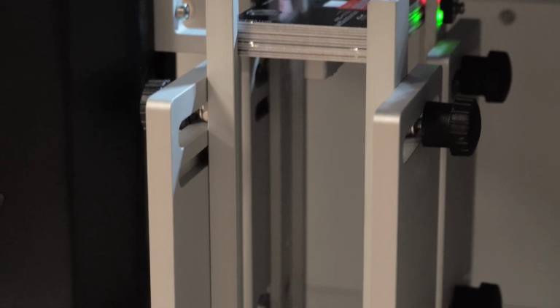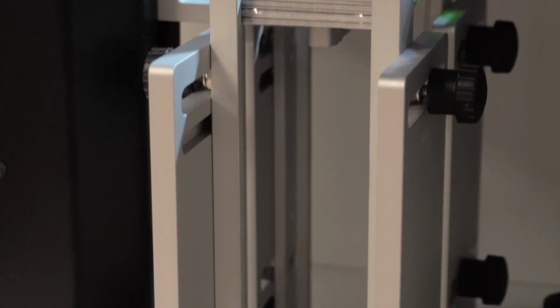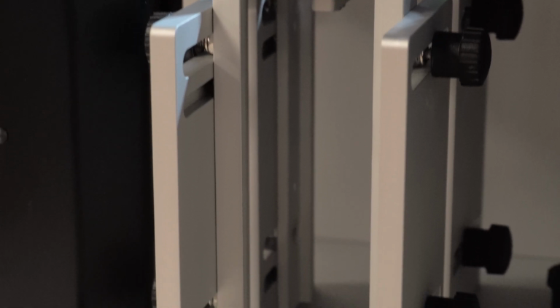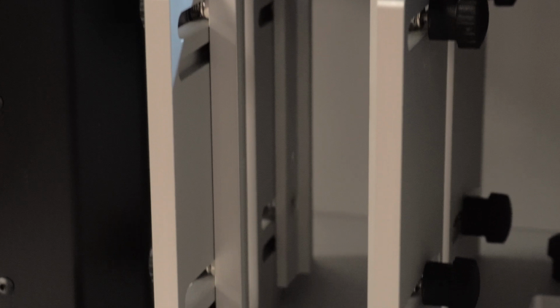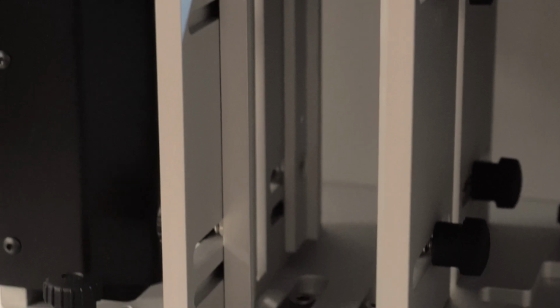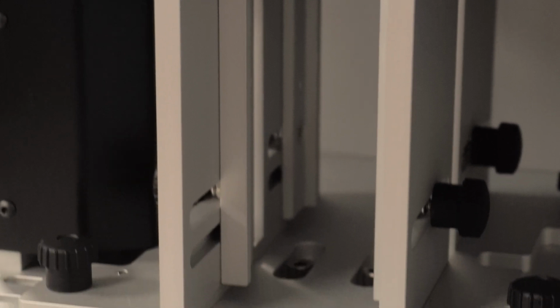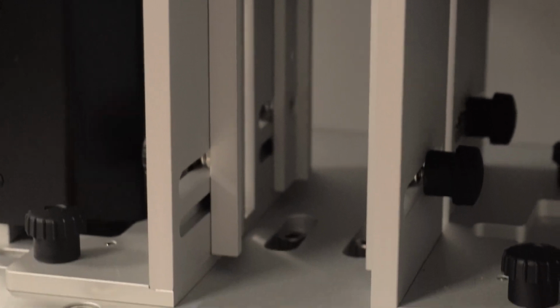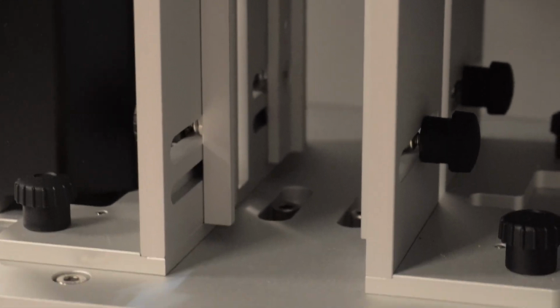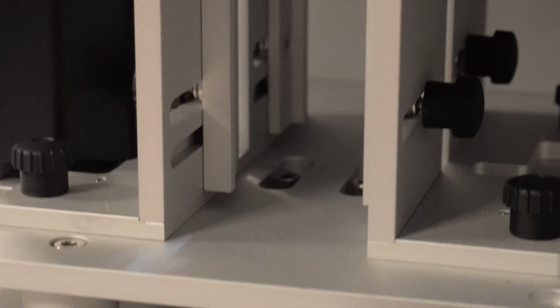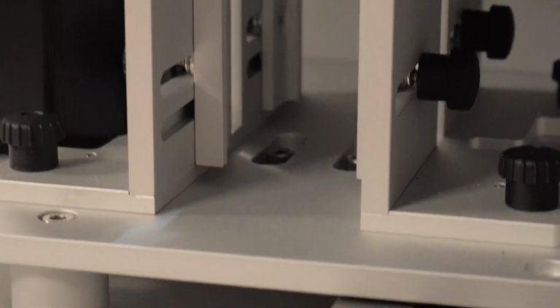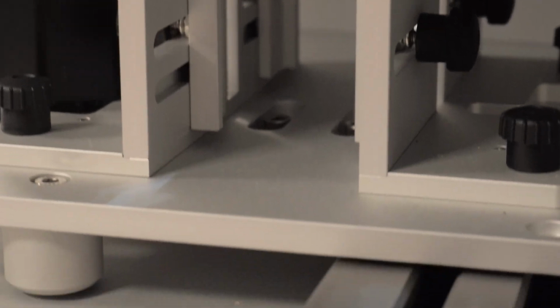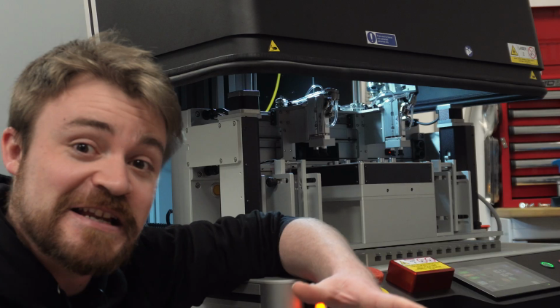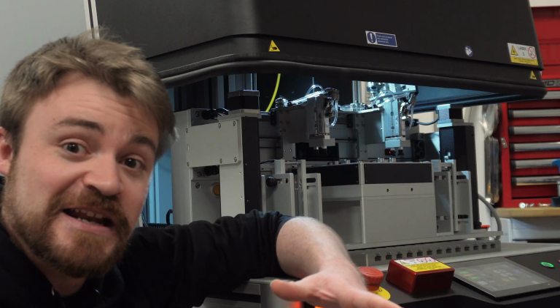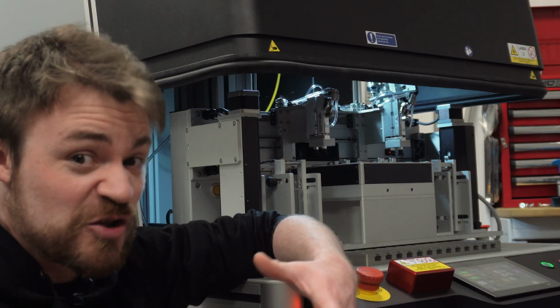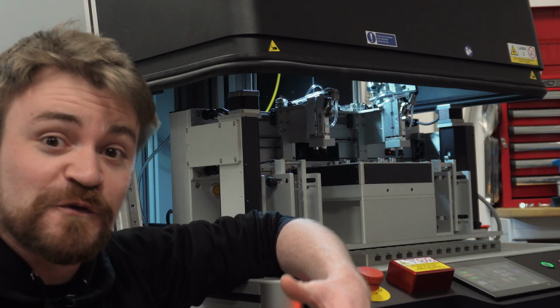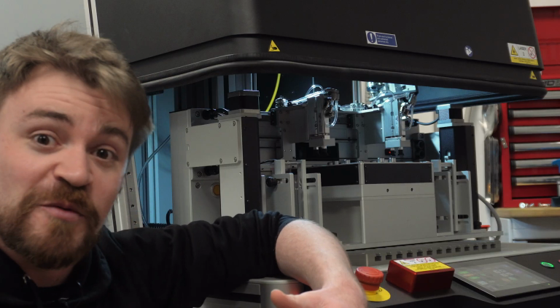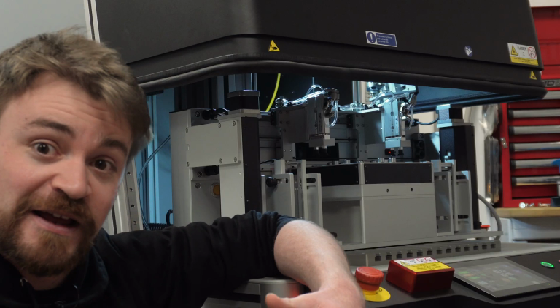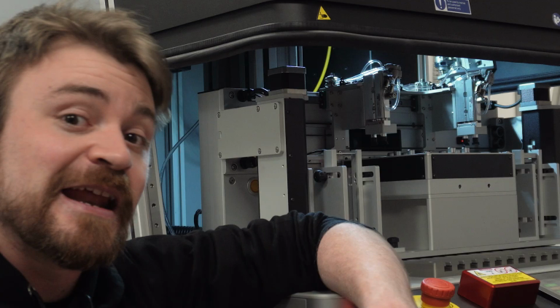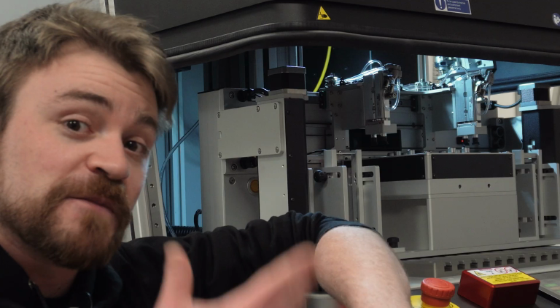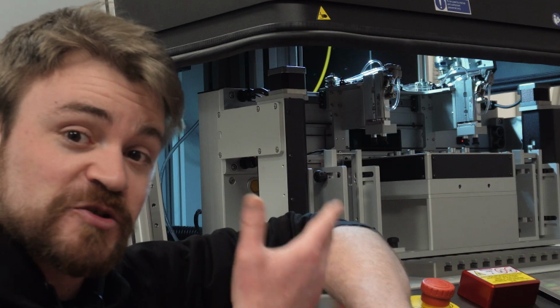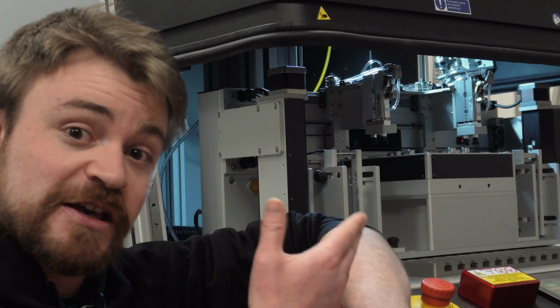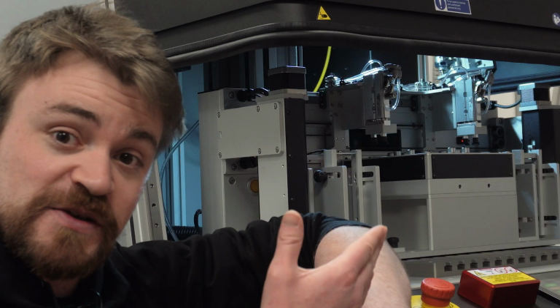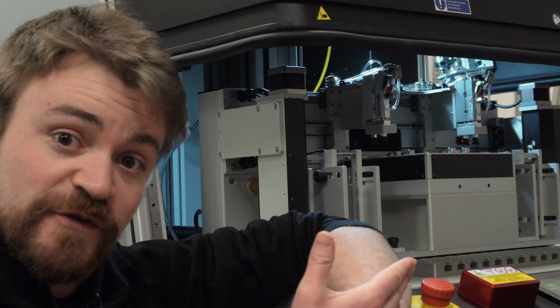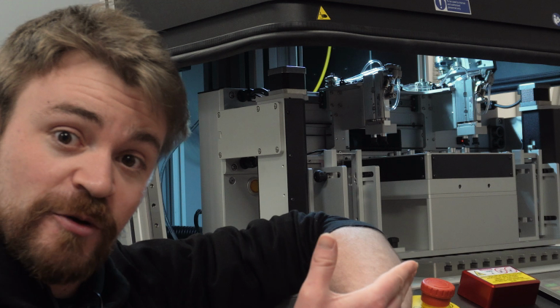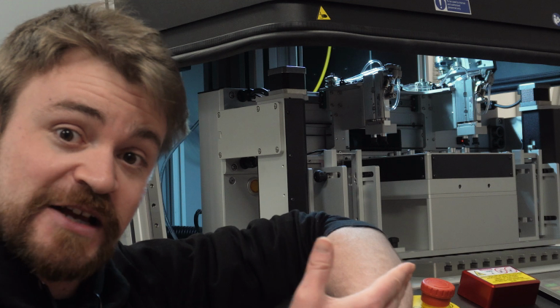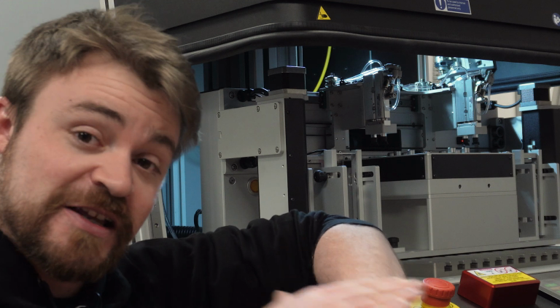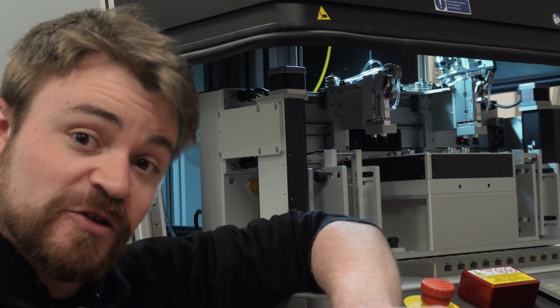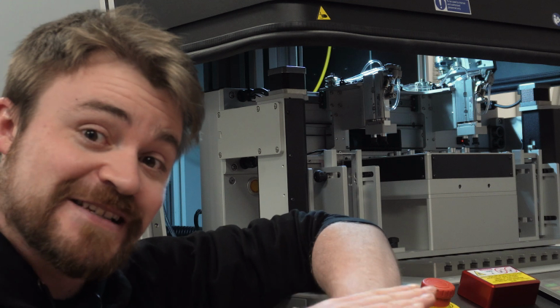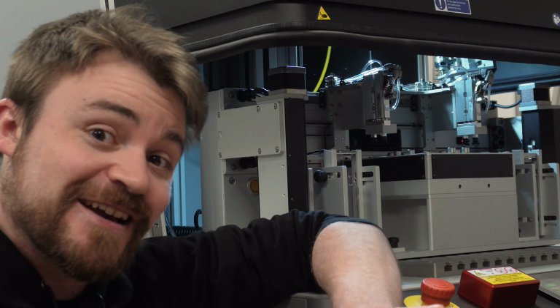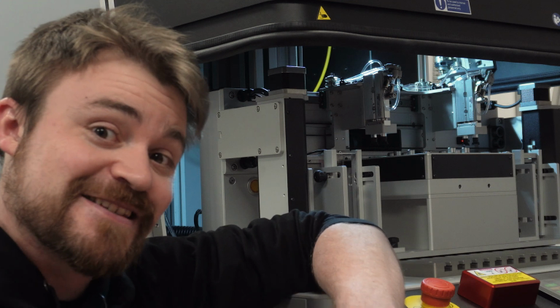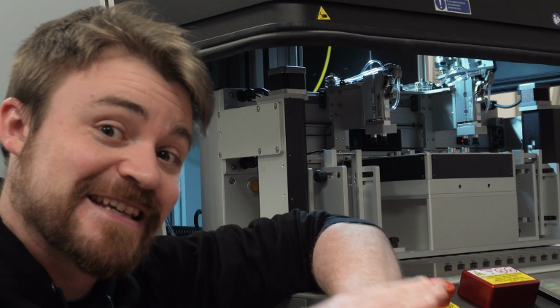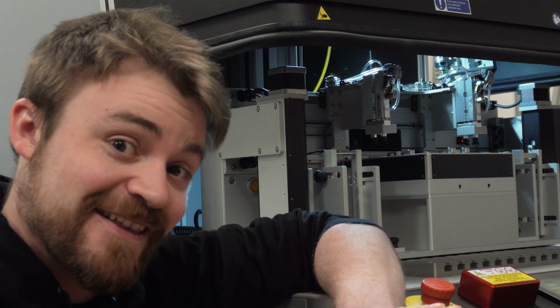The first big change is just how much deeper the plate bases are, basically meaning you can fit more in. This machine can also have the Vibro attached, making sure the plates can't get stuck together.